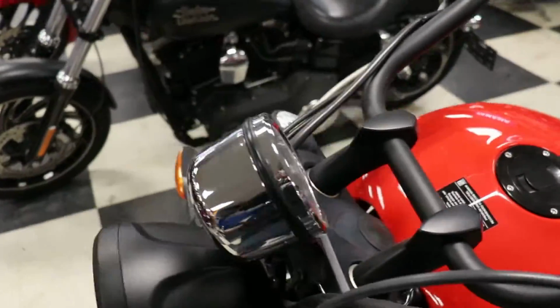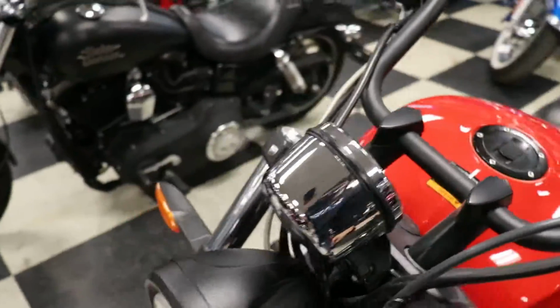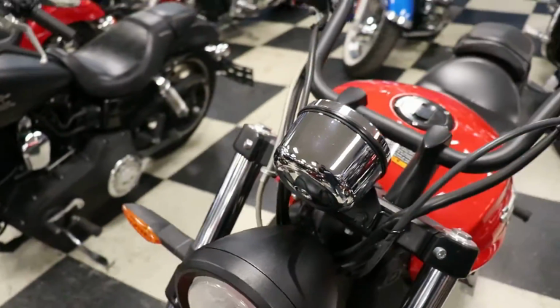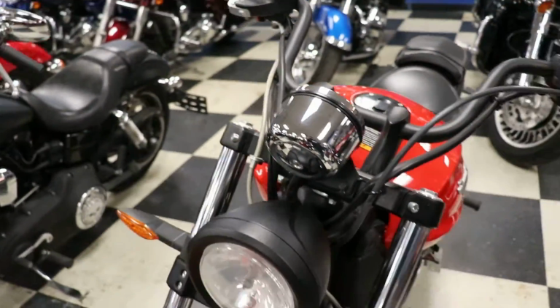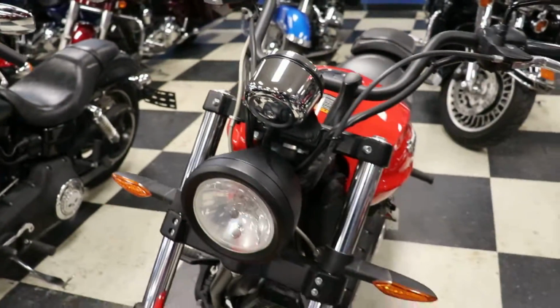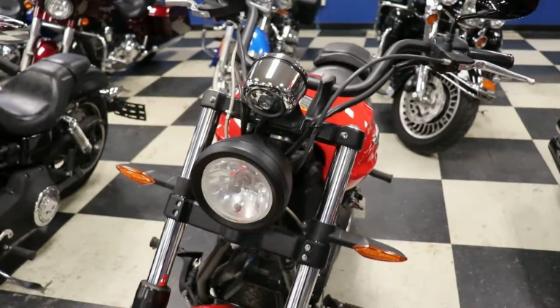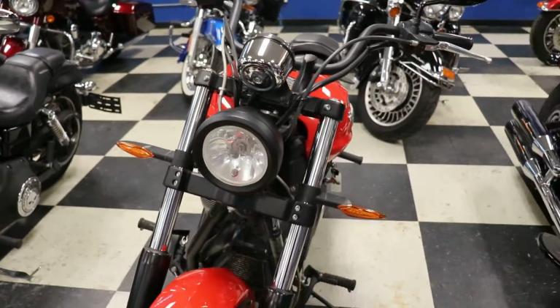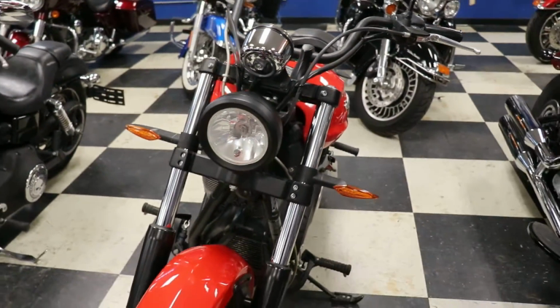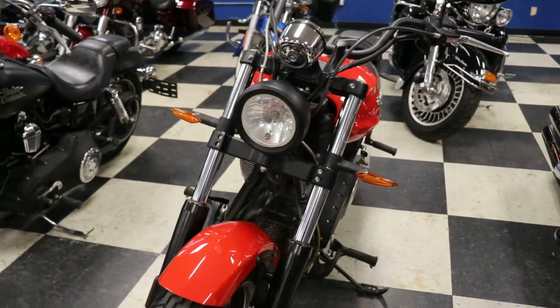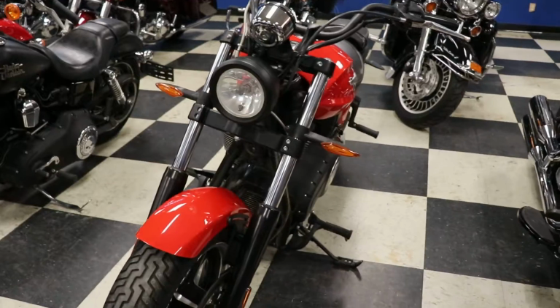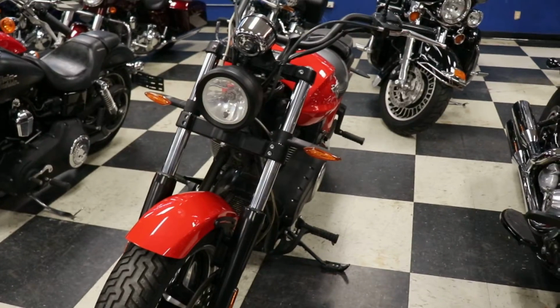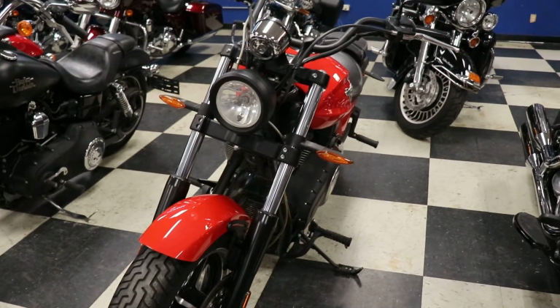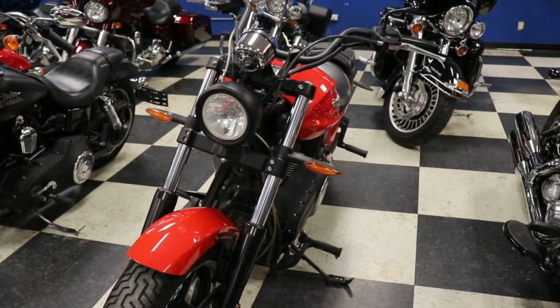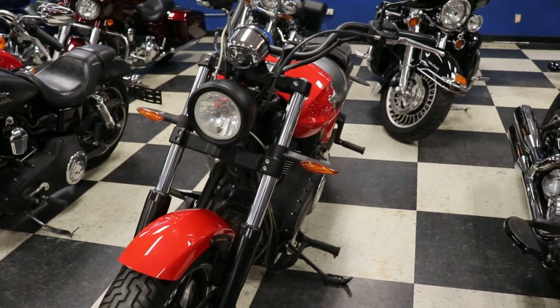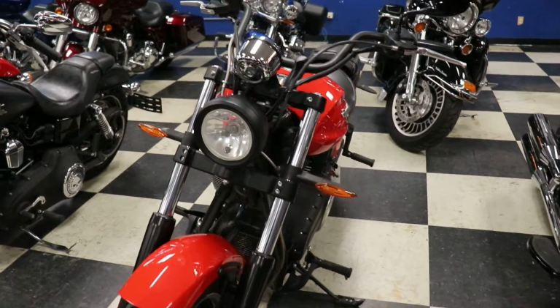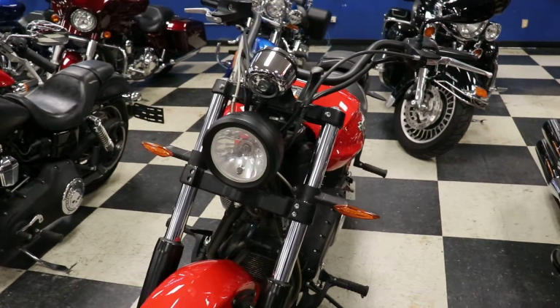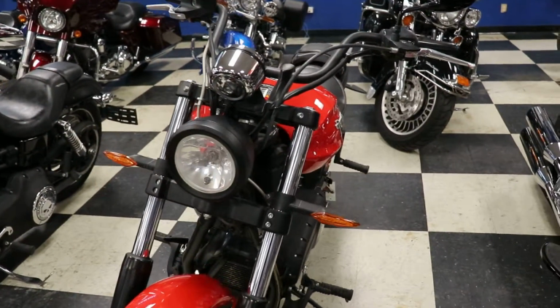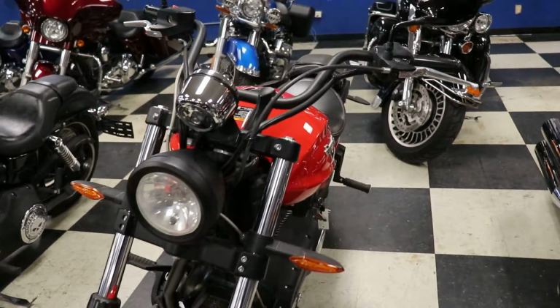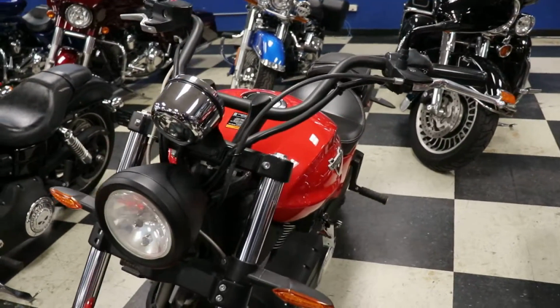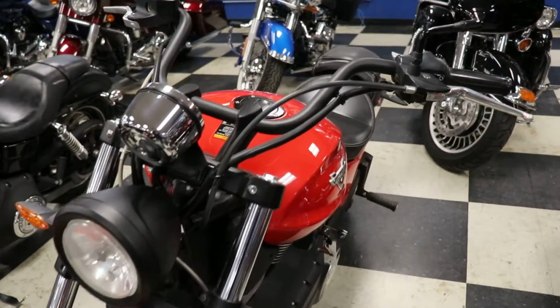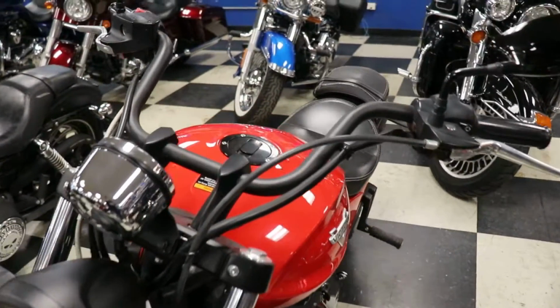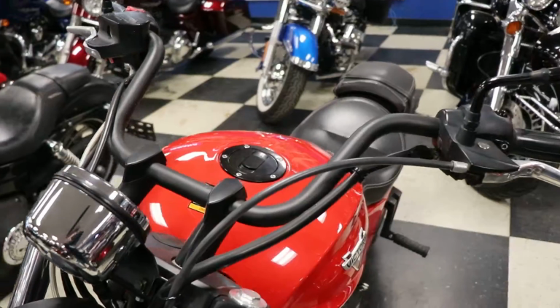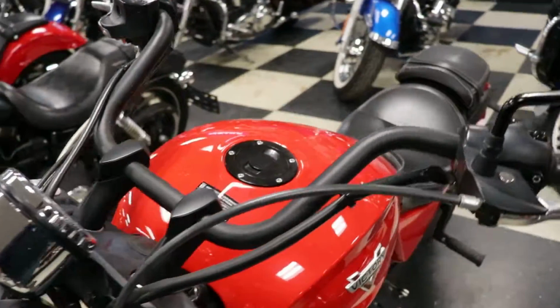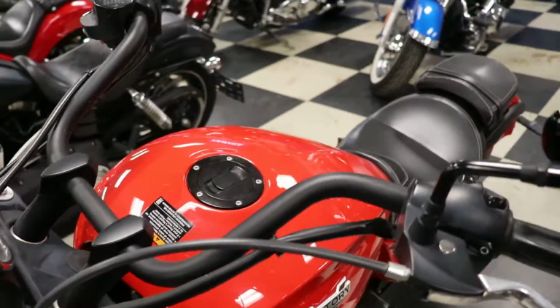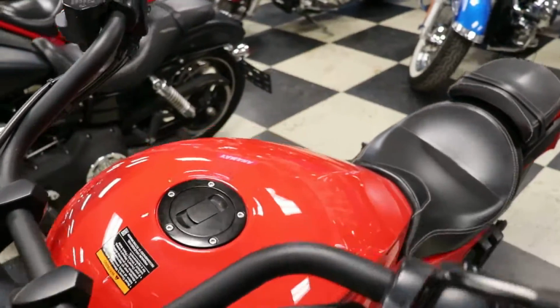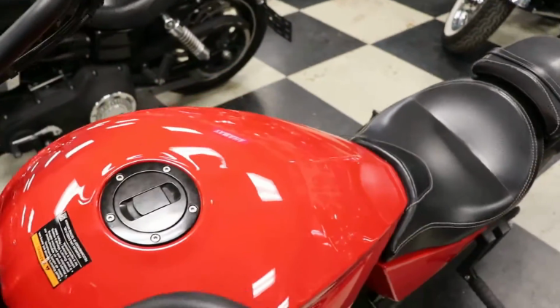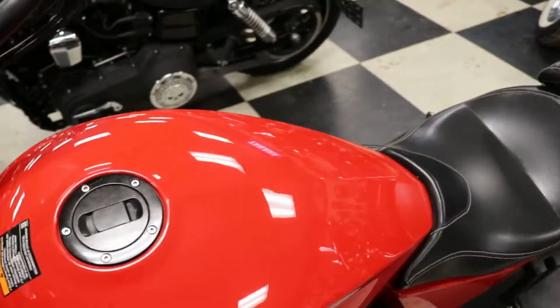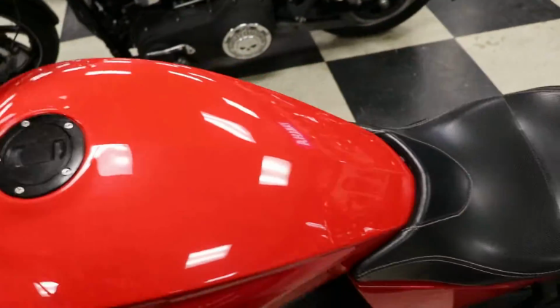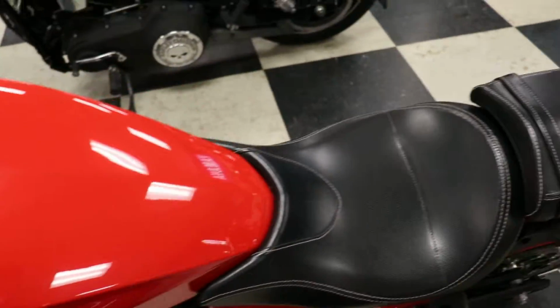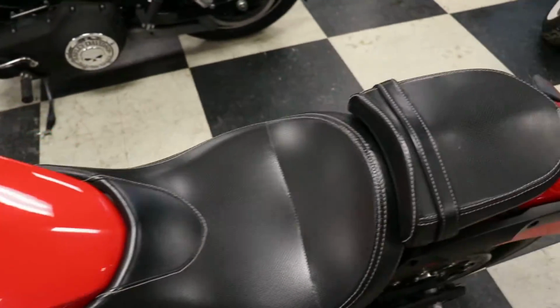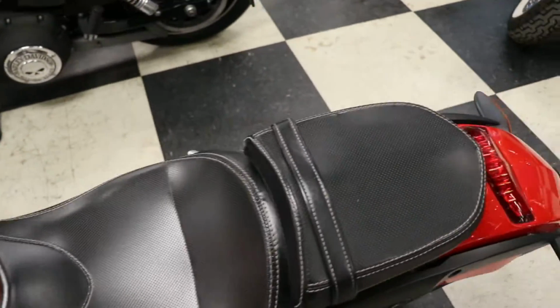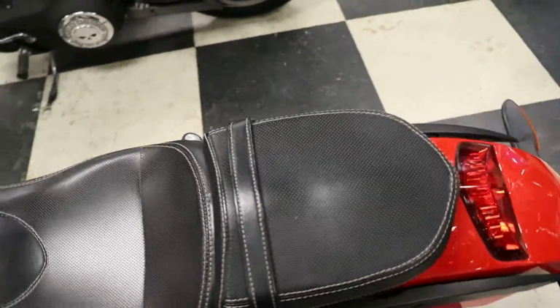Two new tires have been put on it. Serviced out and ready to rock and roll for the road. For more information on this bike or any of our other used inventory we have in stock, give me a call at 936-634-6873.